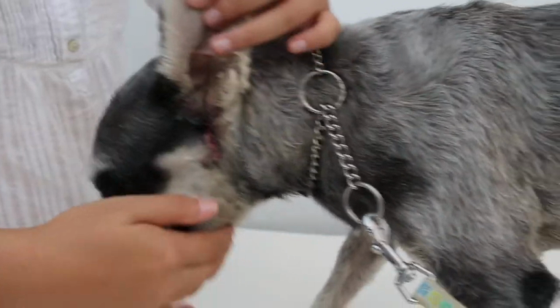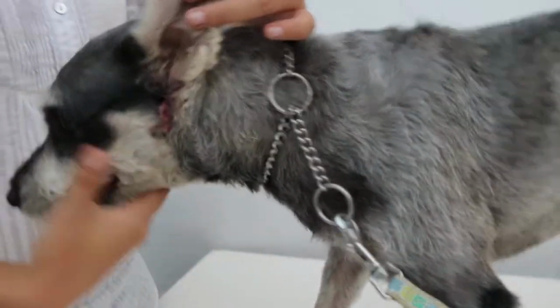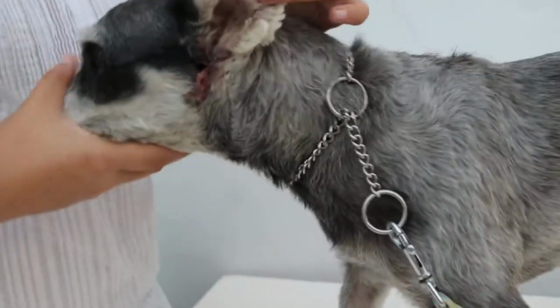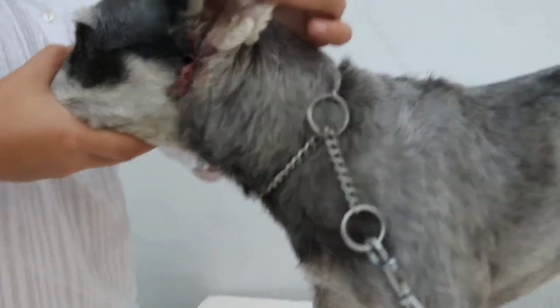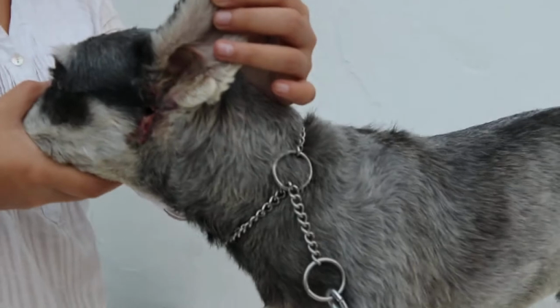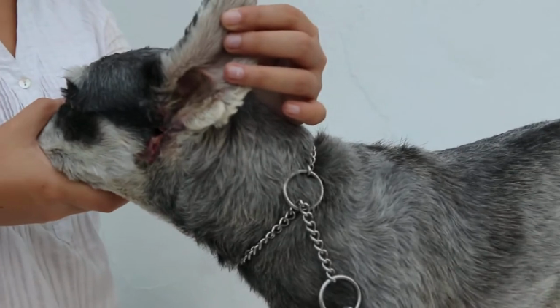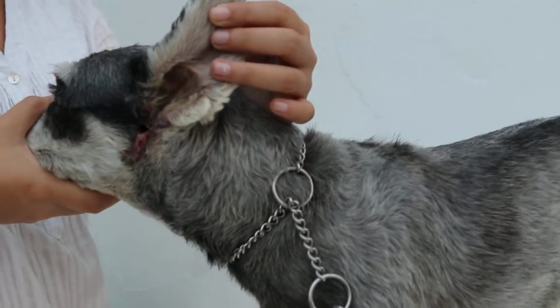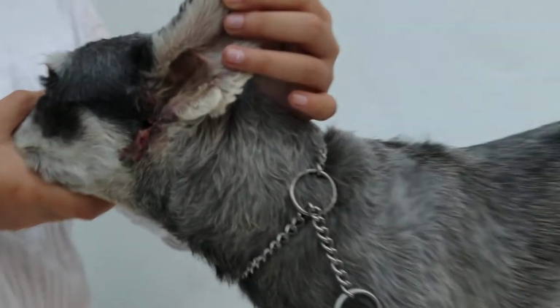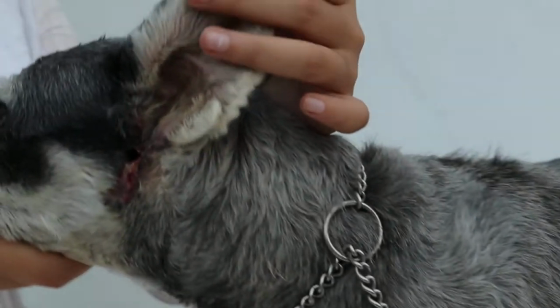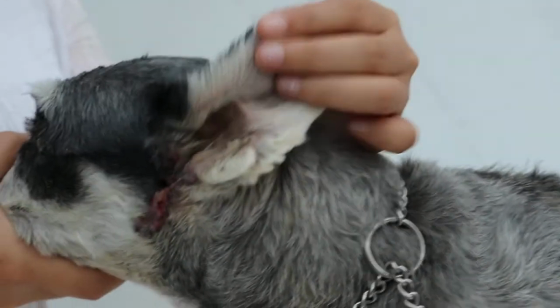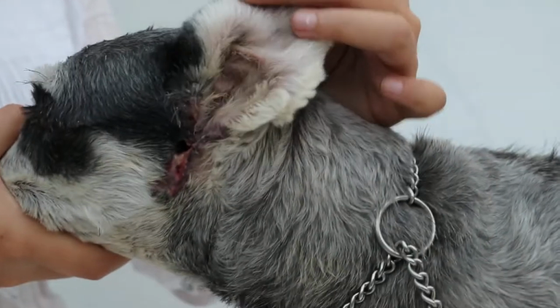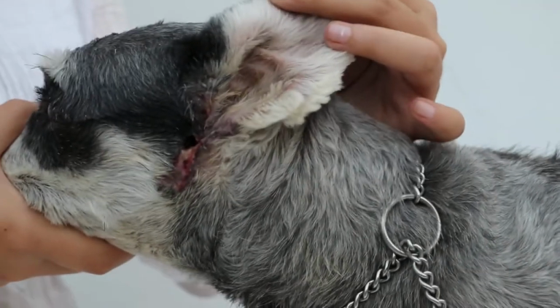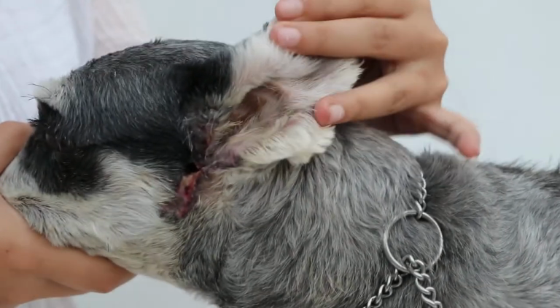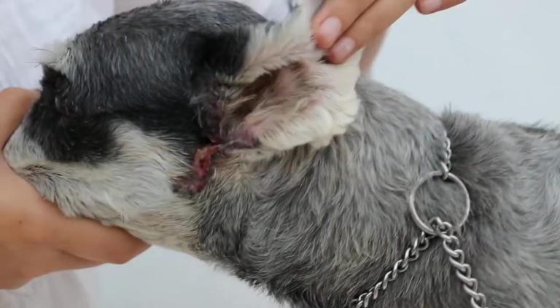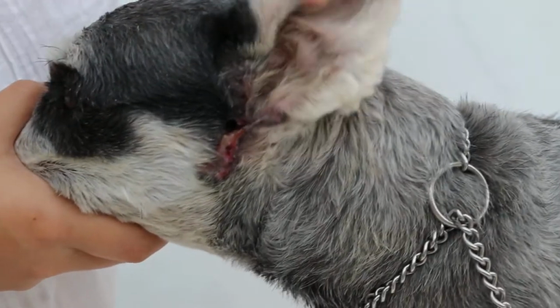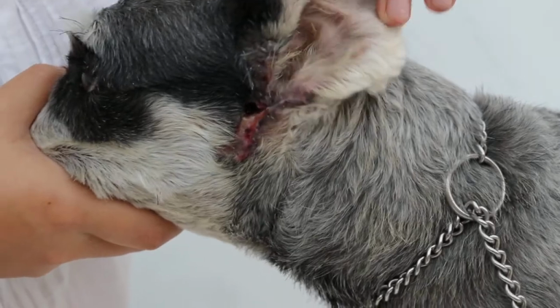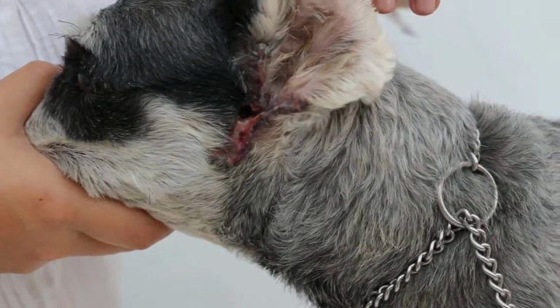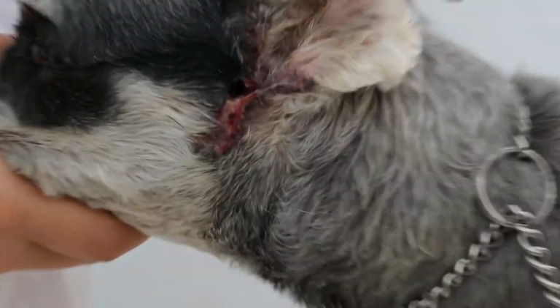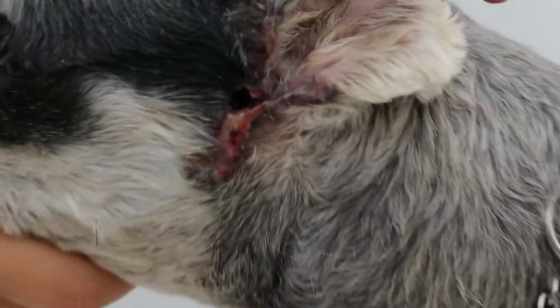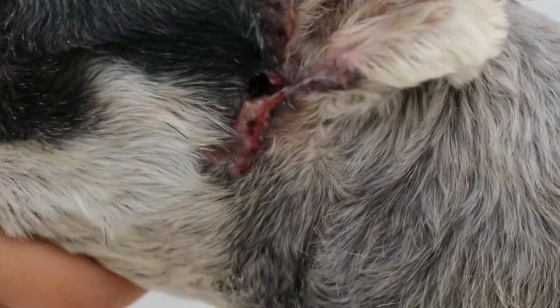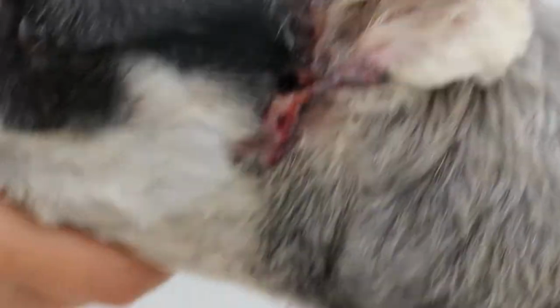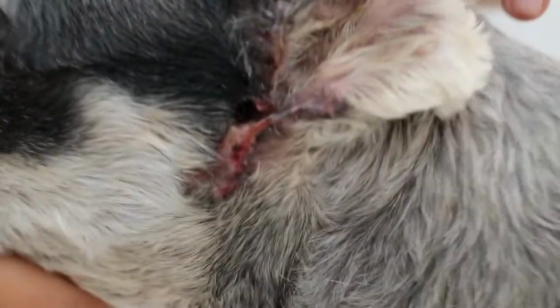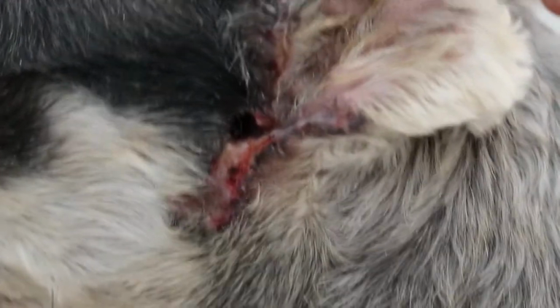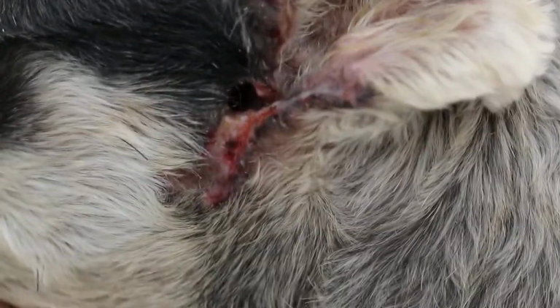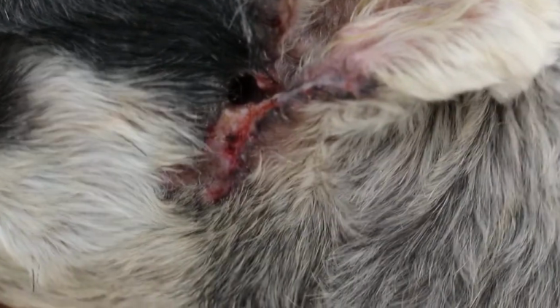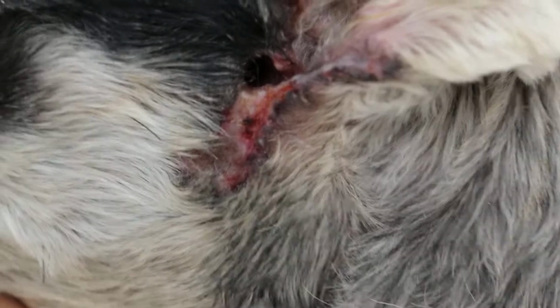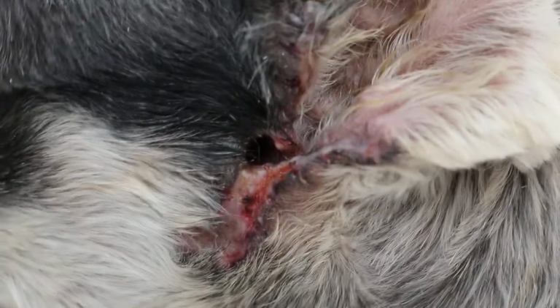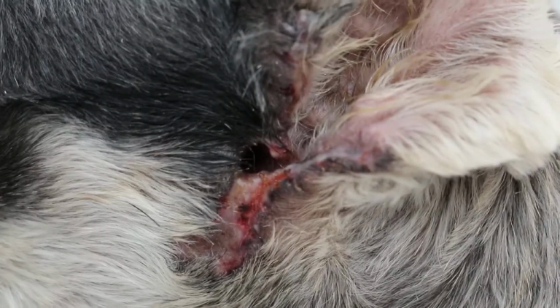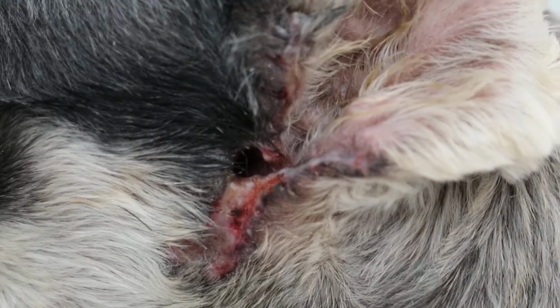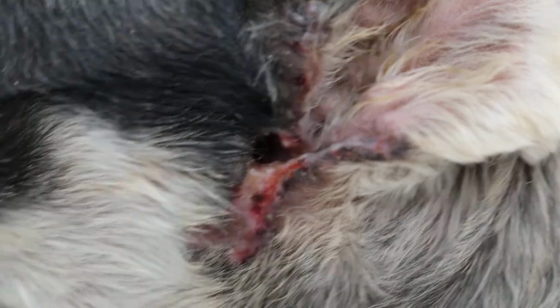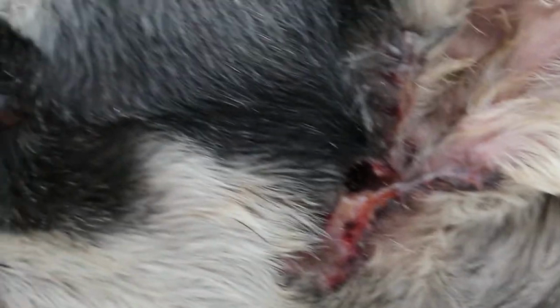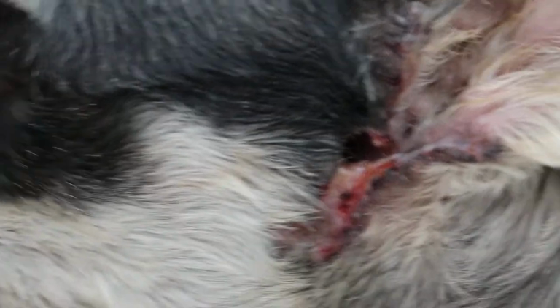The head up again — you can just see the canal again. Lift up the ear a bit. See the horizontal canal and the cartilage. There's the cartilage, and the horizontal canal is the hole there — the black. It looks like a bit of a black hole.